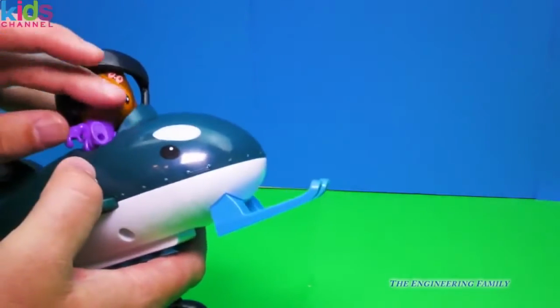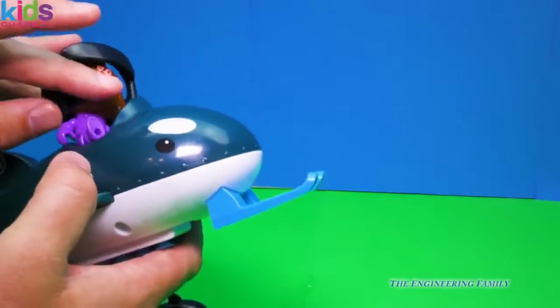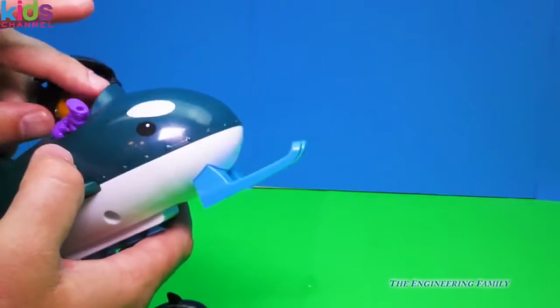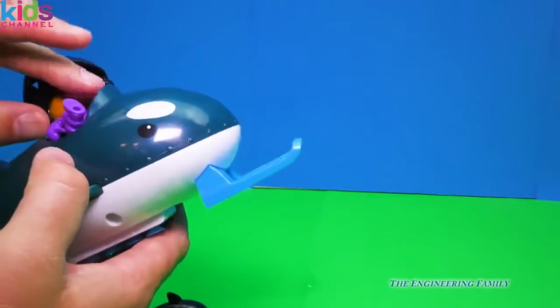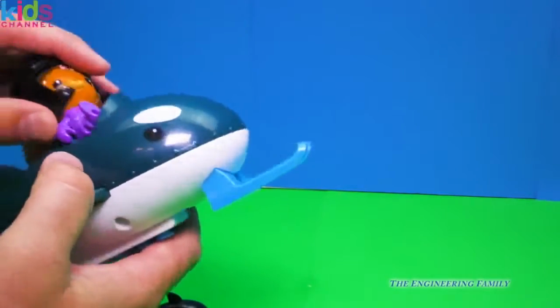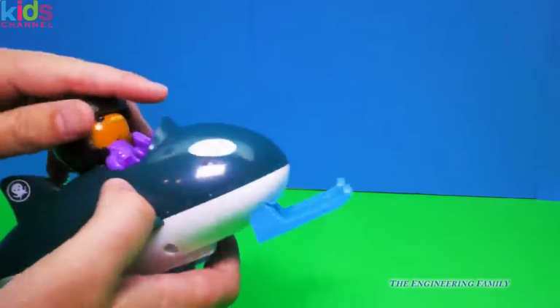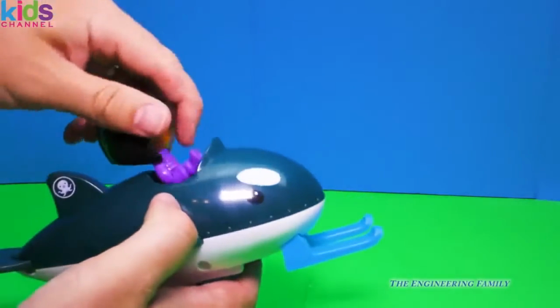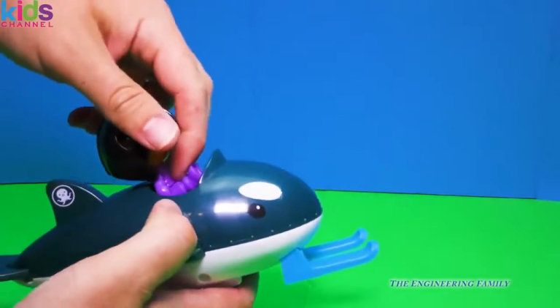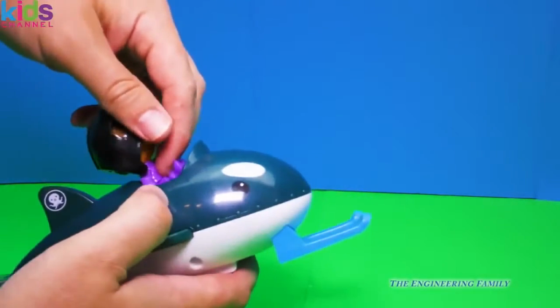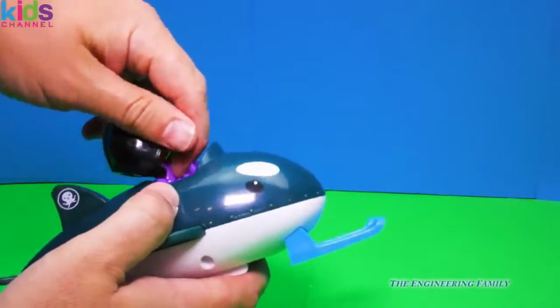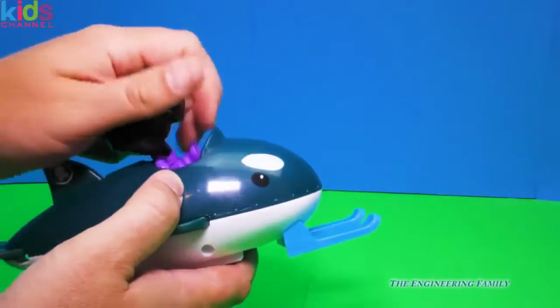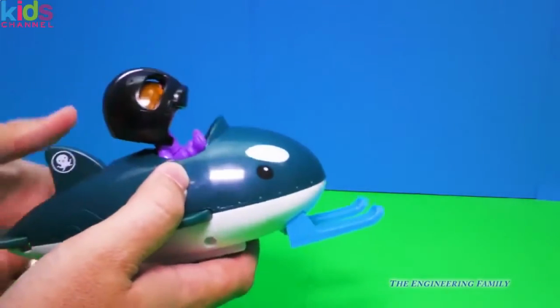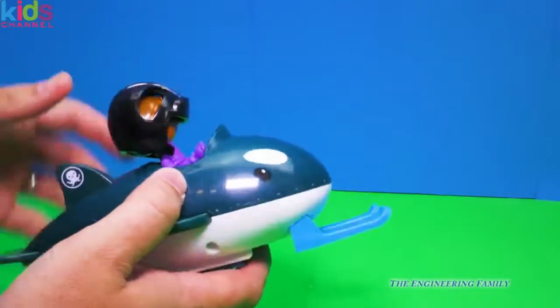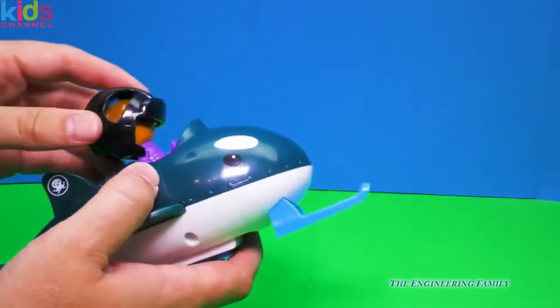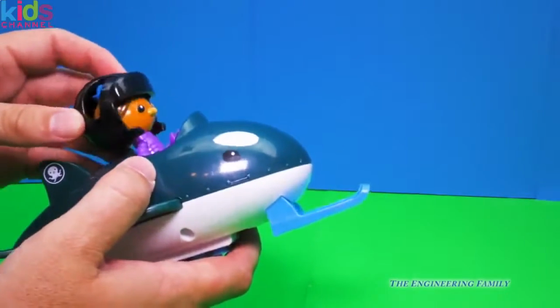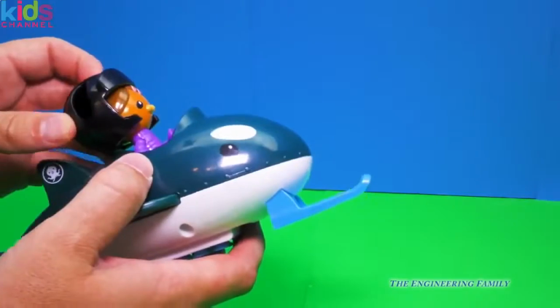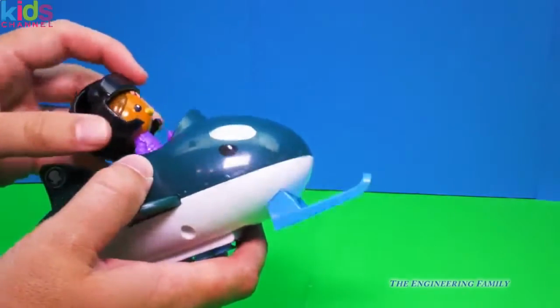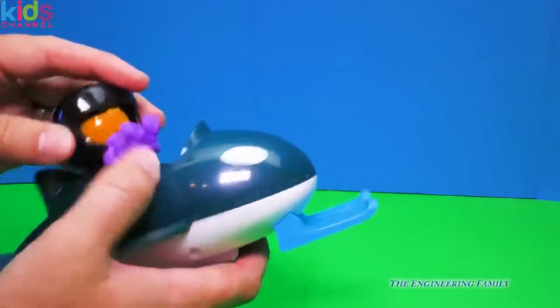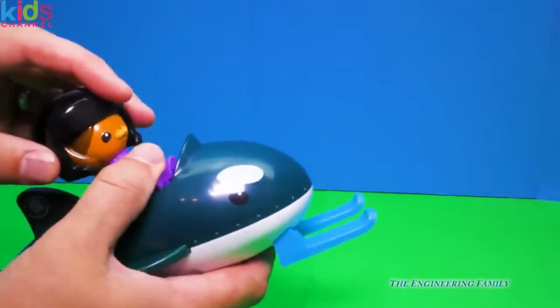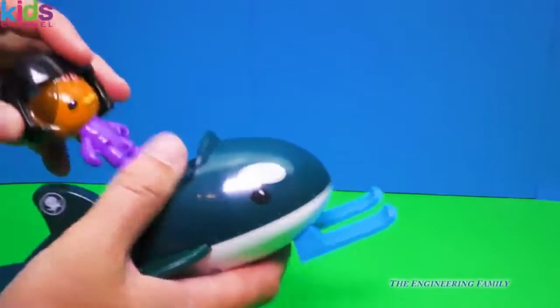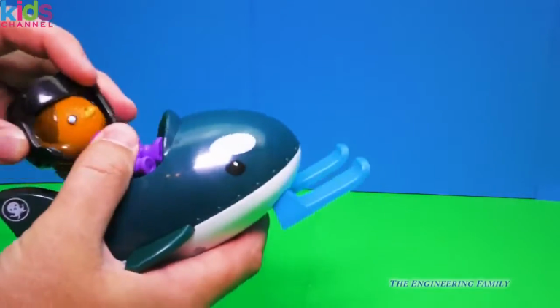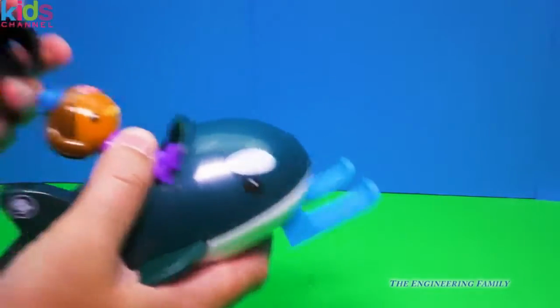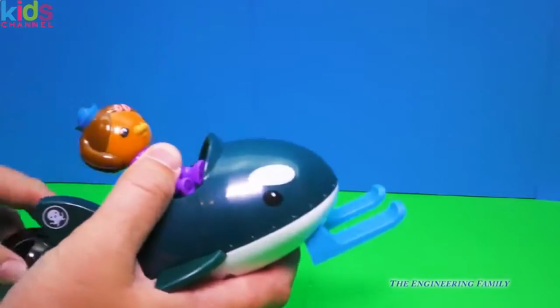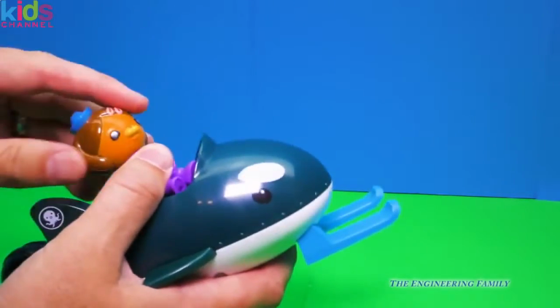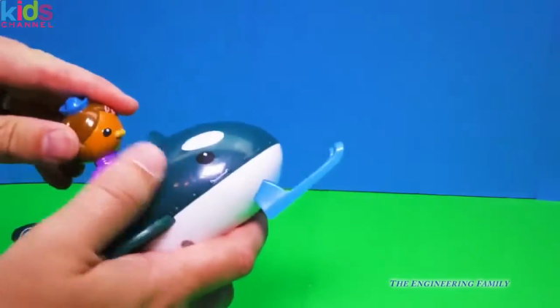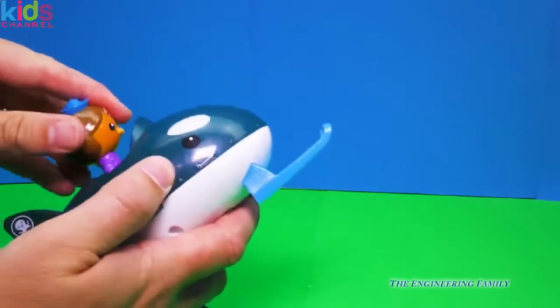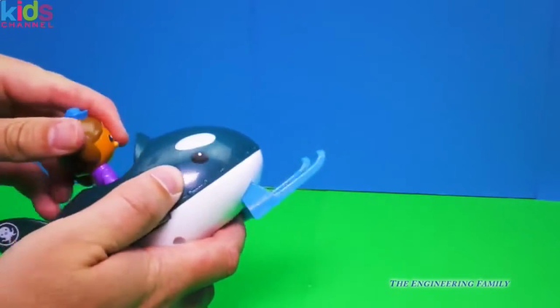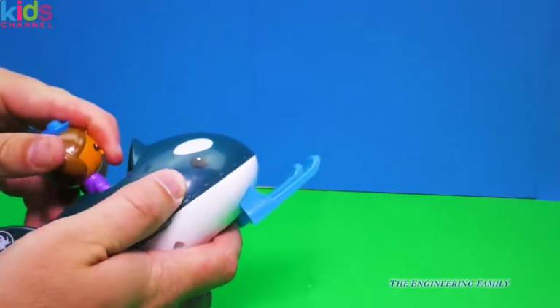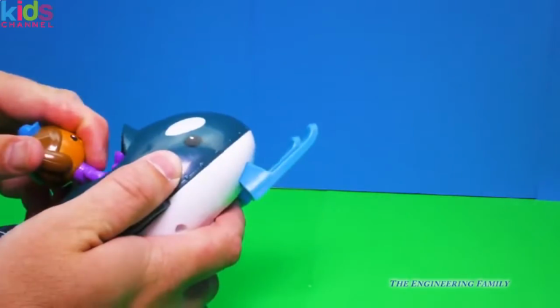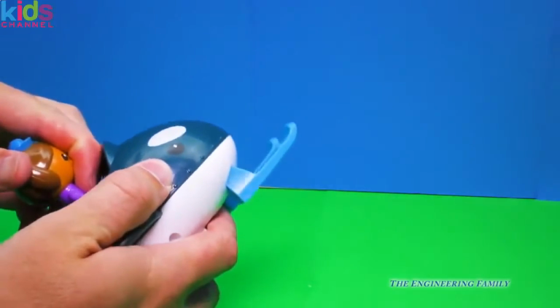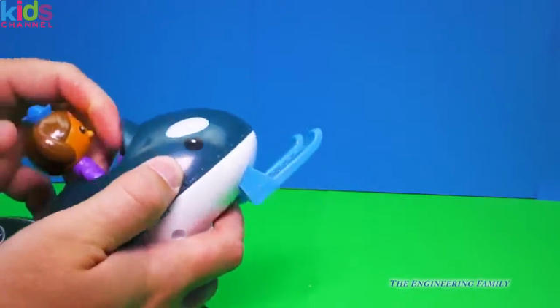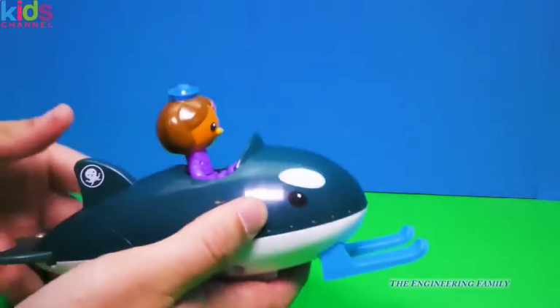That's right, it will. Now we're not gonna see that — we're gonna see it in water — but it will stick to the side of your bathtub. Now I'm gonna take the helmet off, Dashie, because it's easier to see her without it on. So she's just gonna sit in her boat, and she pops right in.